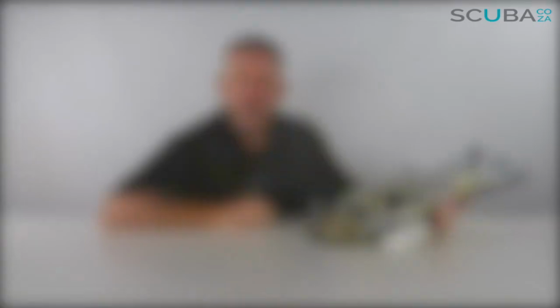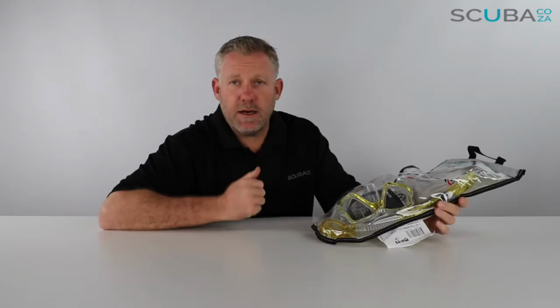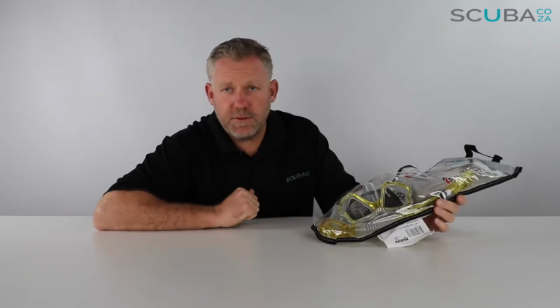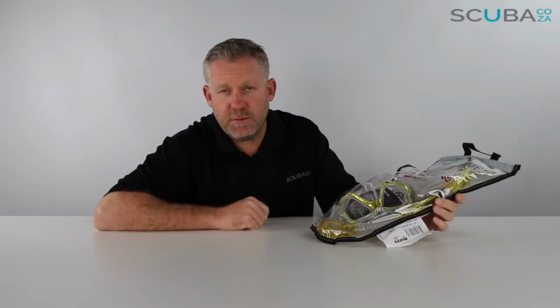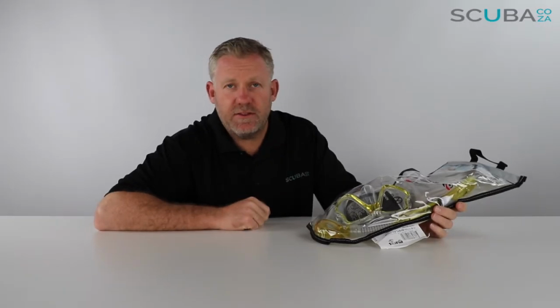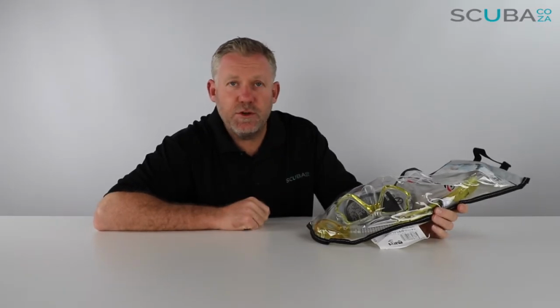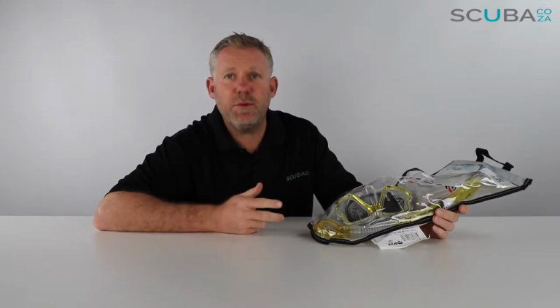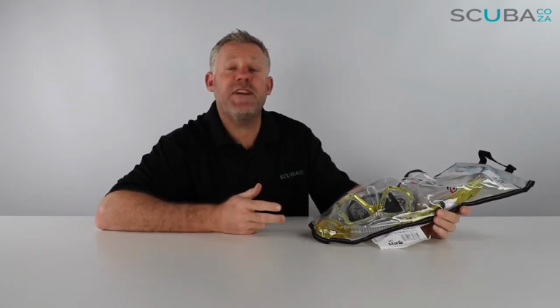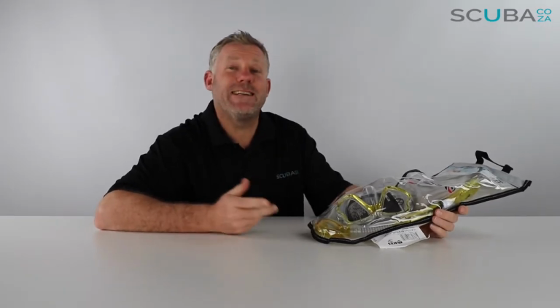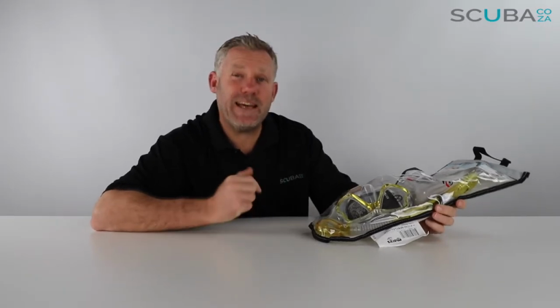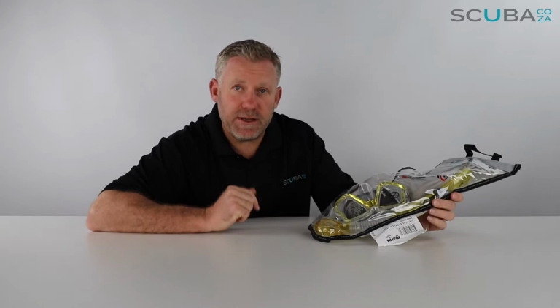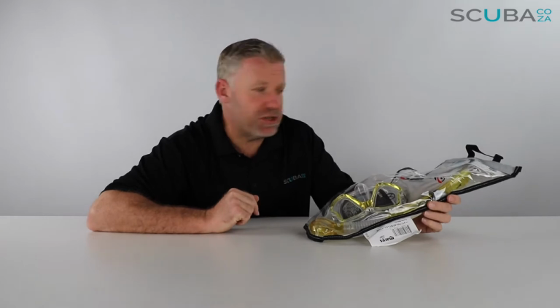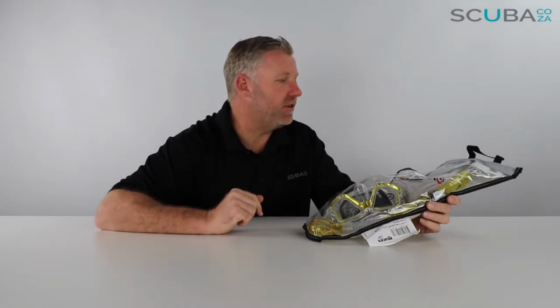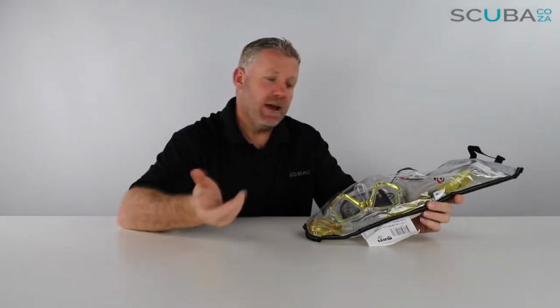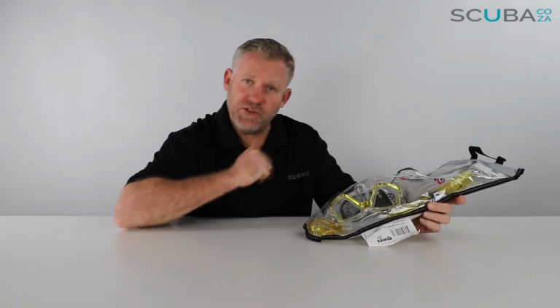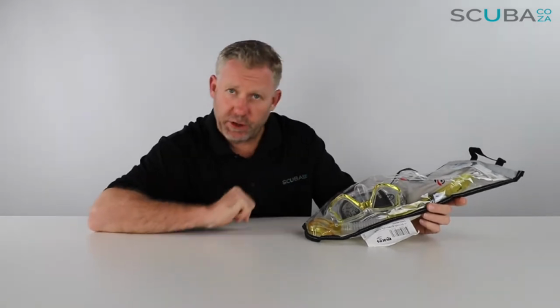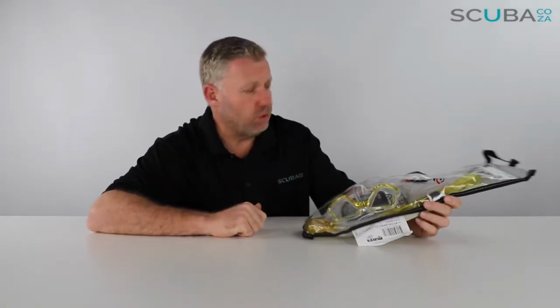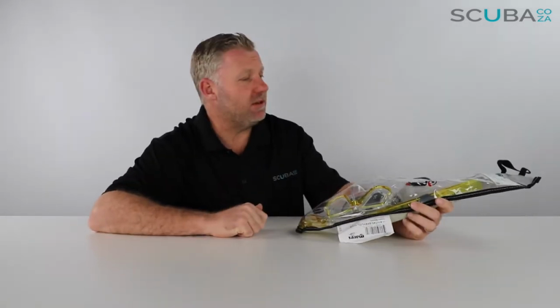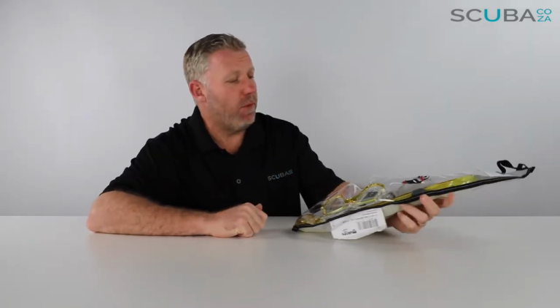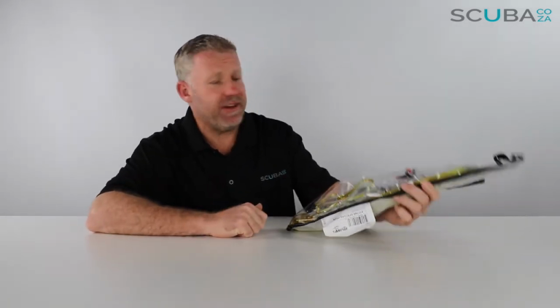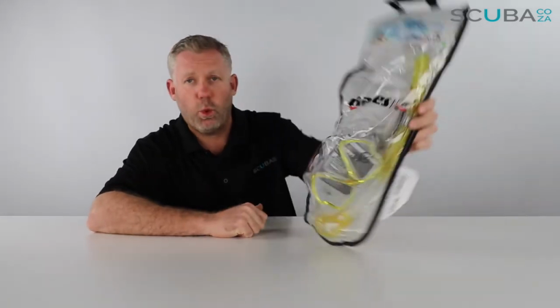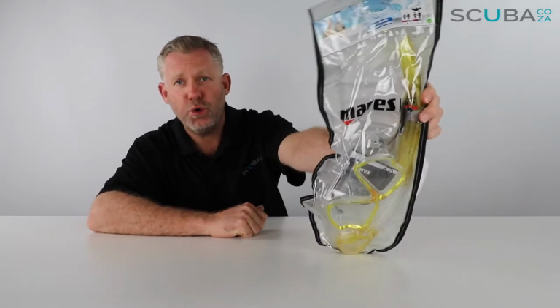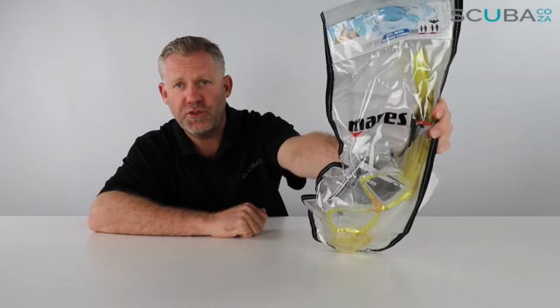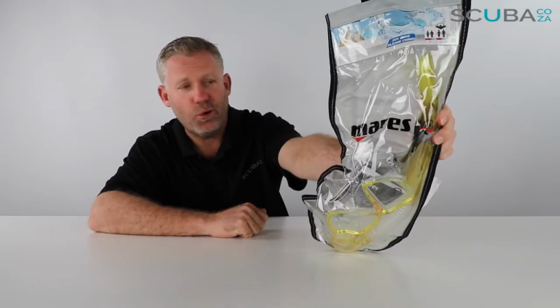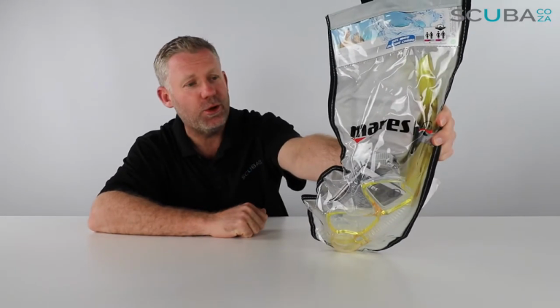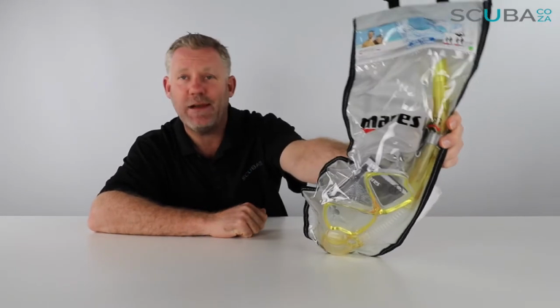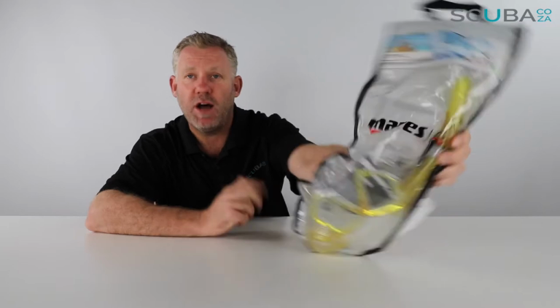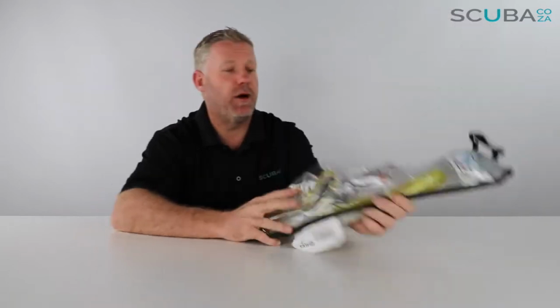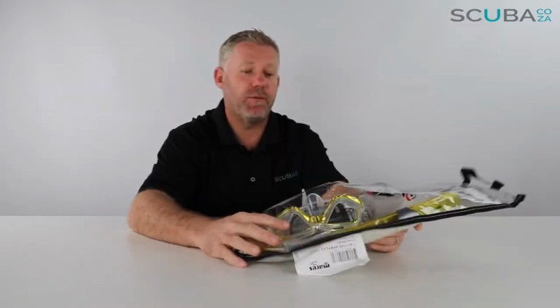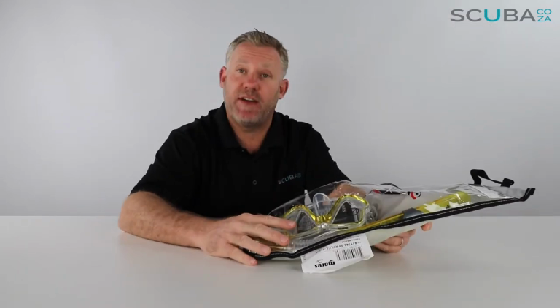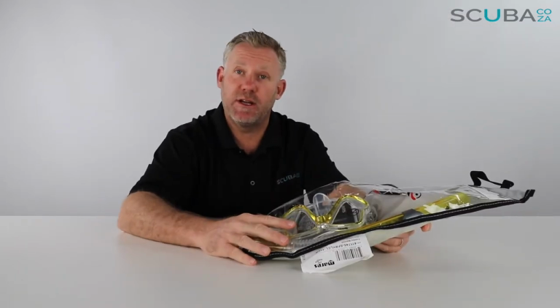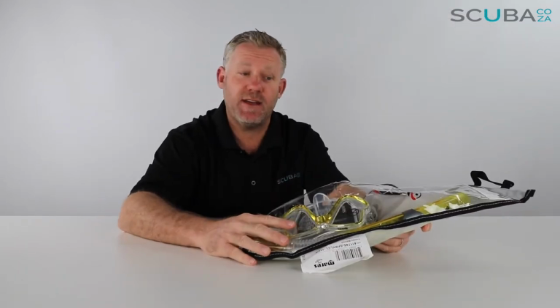Hey guys, you're with me Kevin, your scuba professional, and today we're here to review the super cool little Mares Wahoo snorkel and mask combo that we've got available on our site.